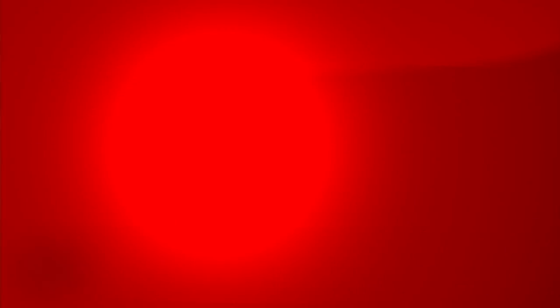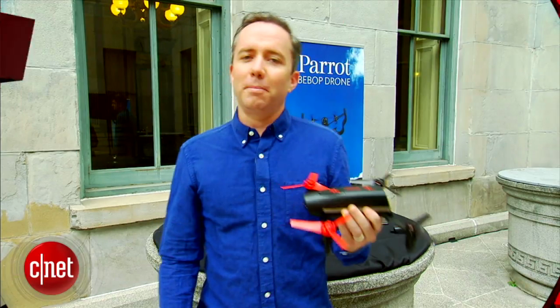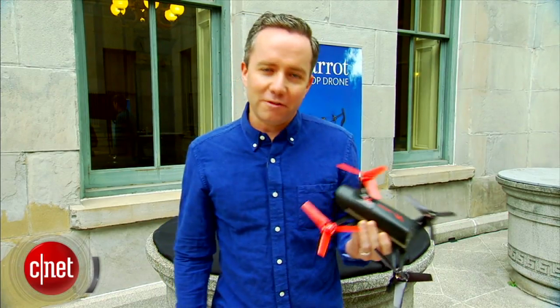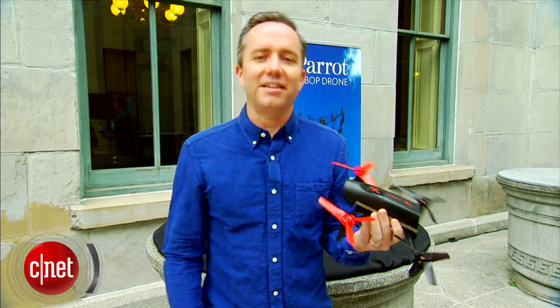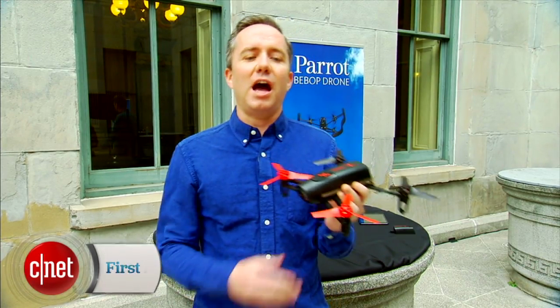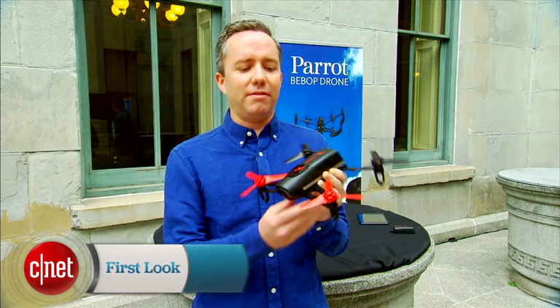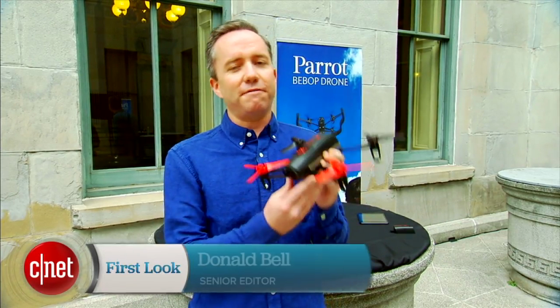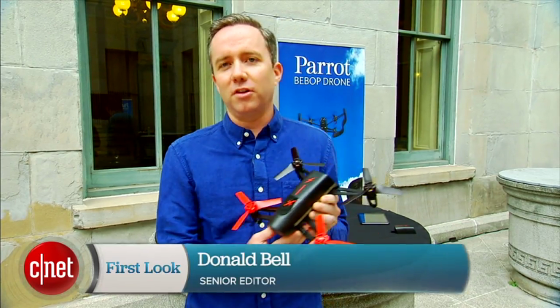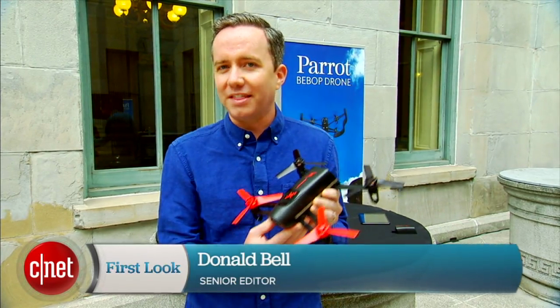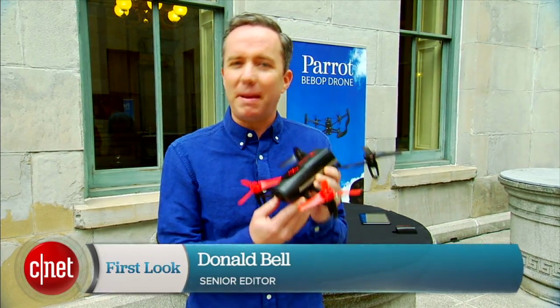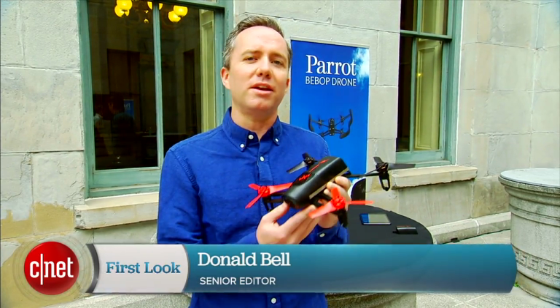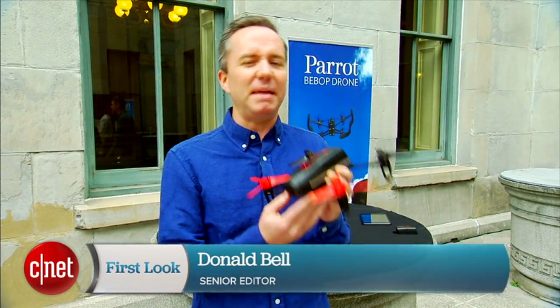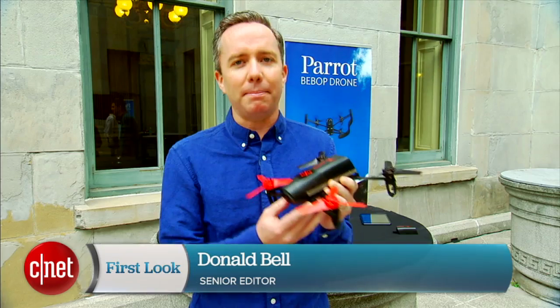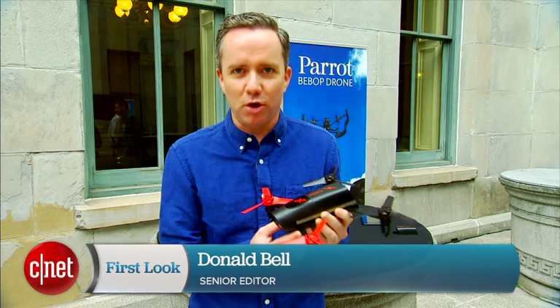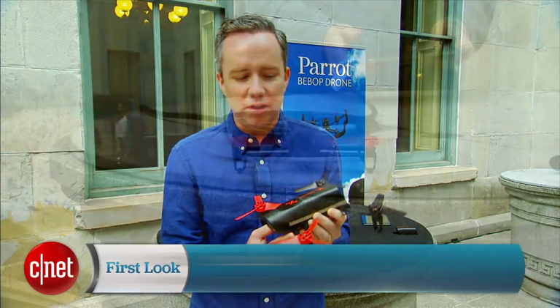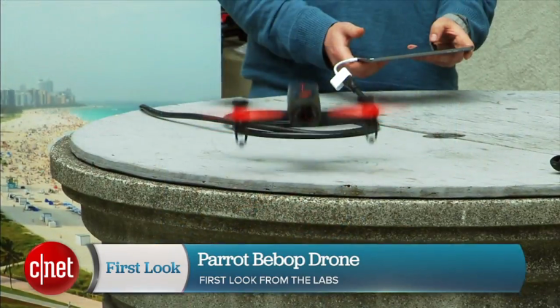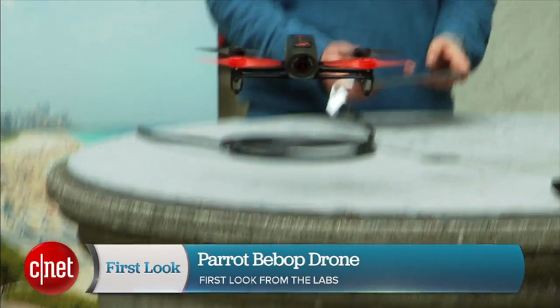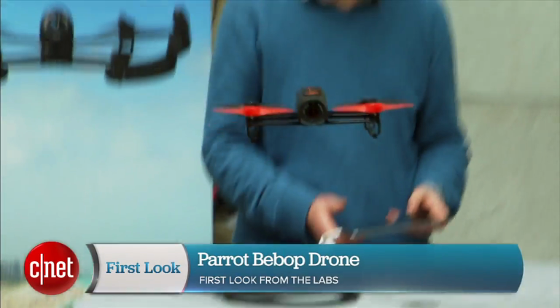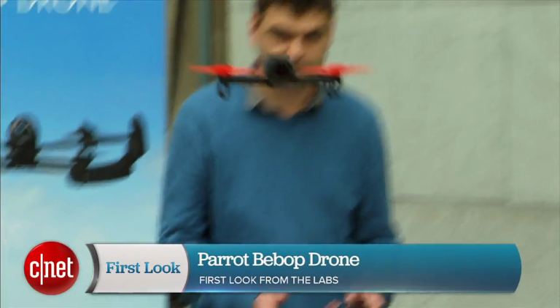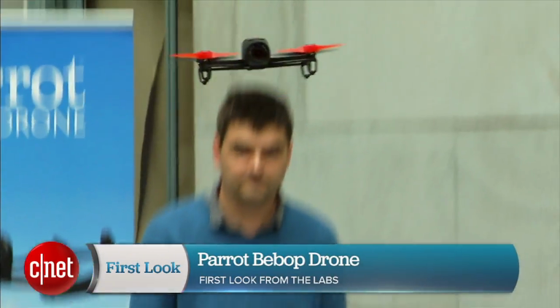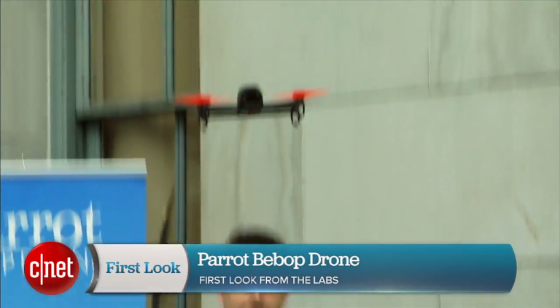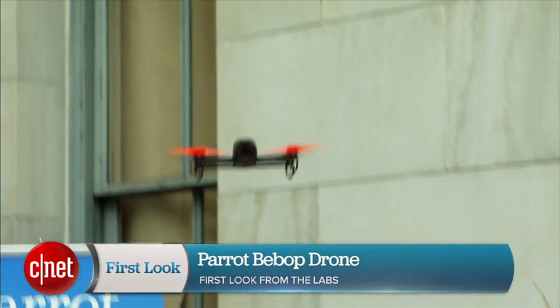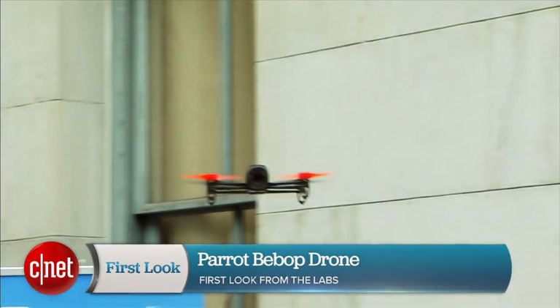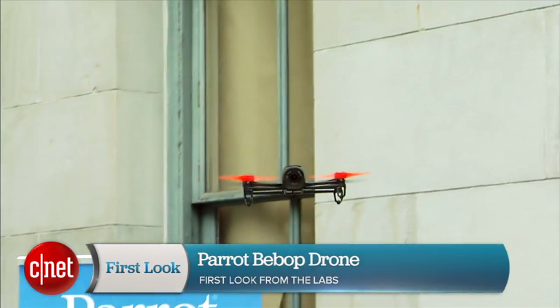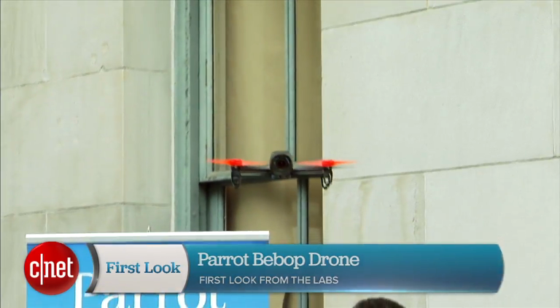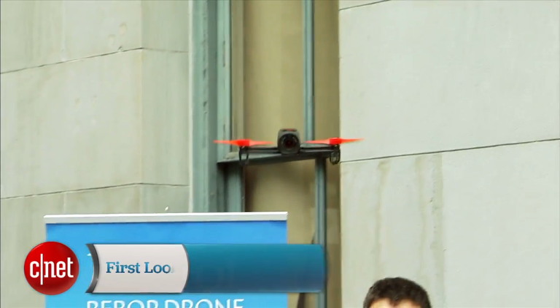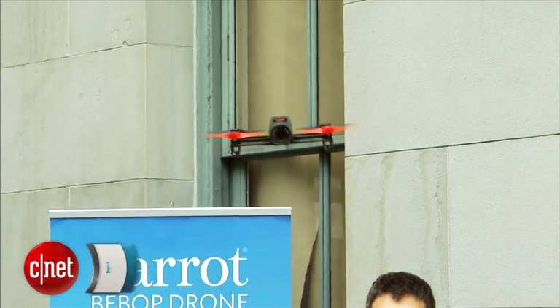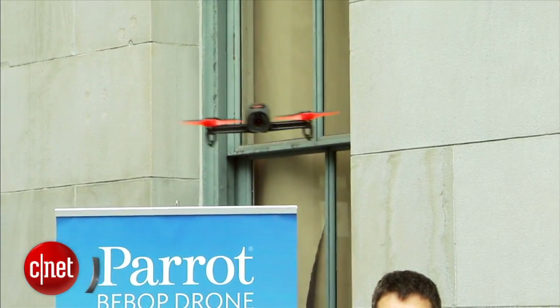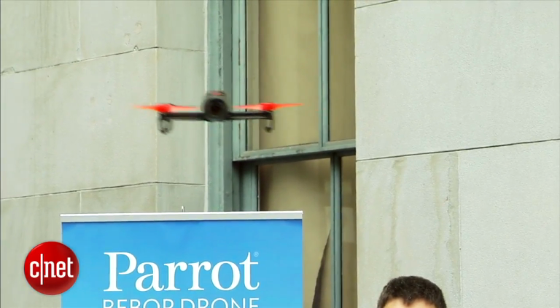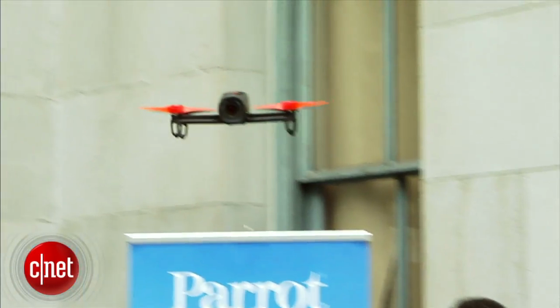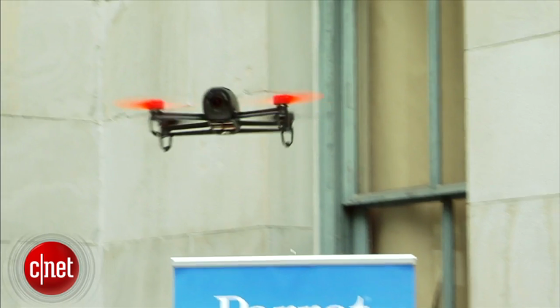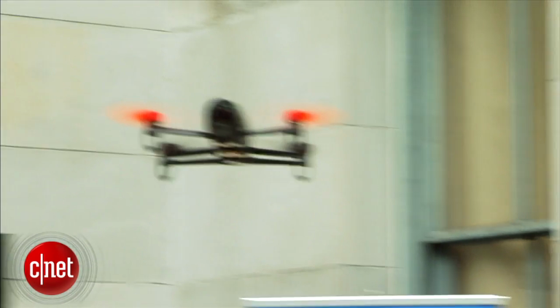Donald Bell here for CNET.com giving a first look at the Parrot Bebop drone. This is a small lightweight quadcopter due out this year at an undisclosed time for an undisclosed price.